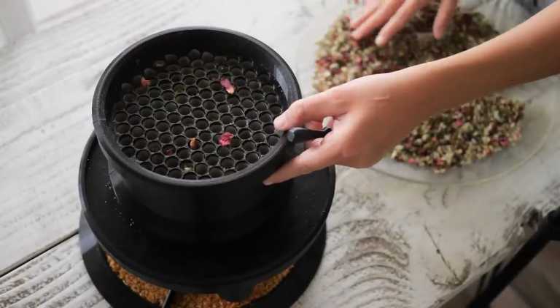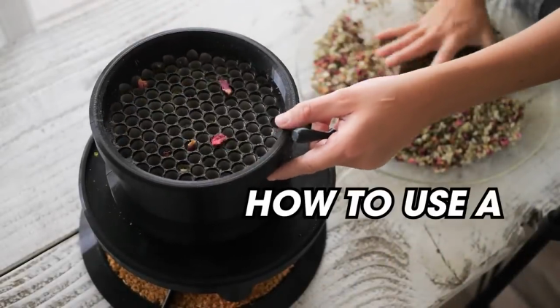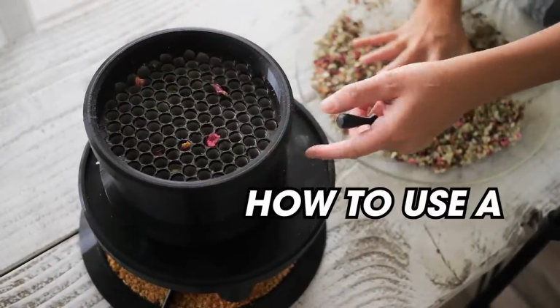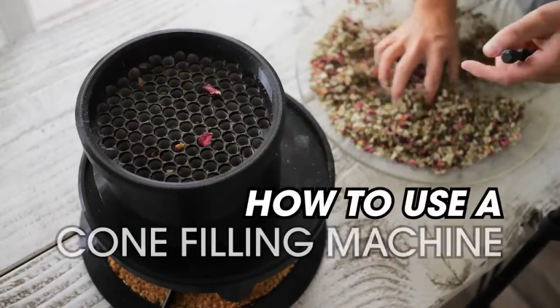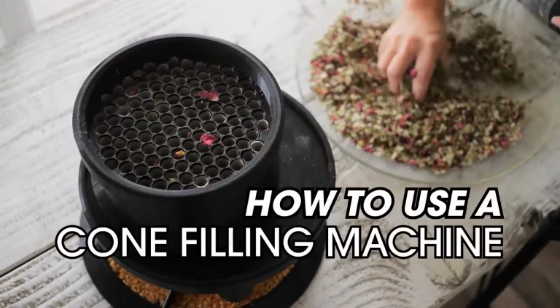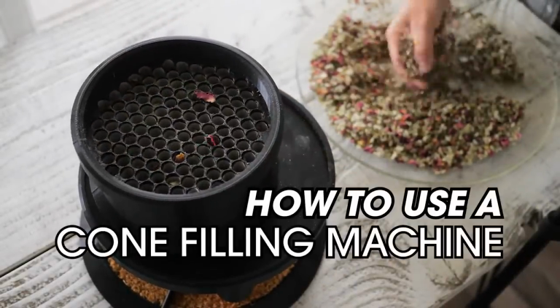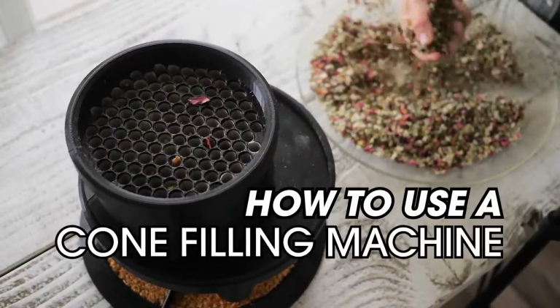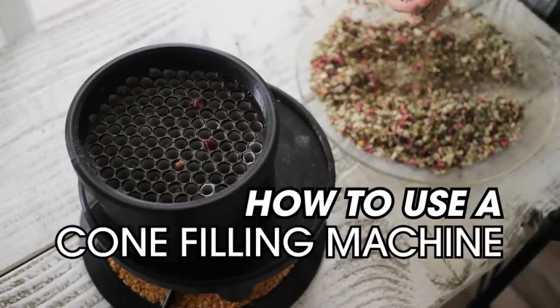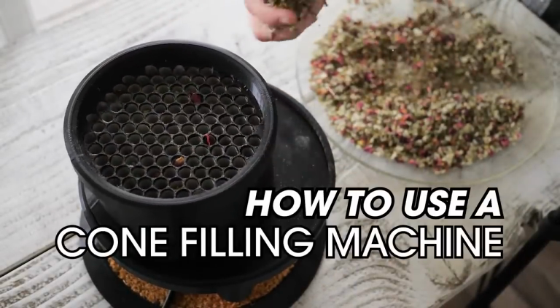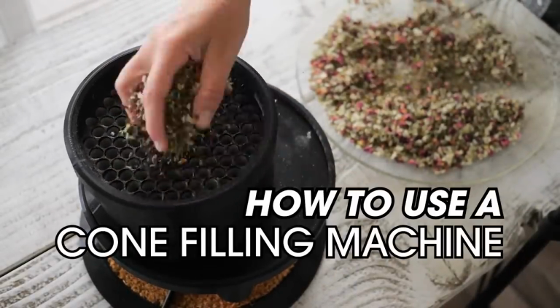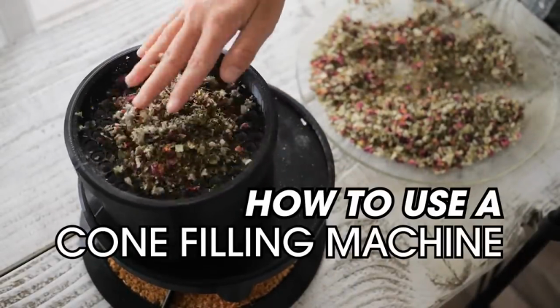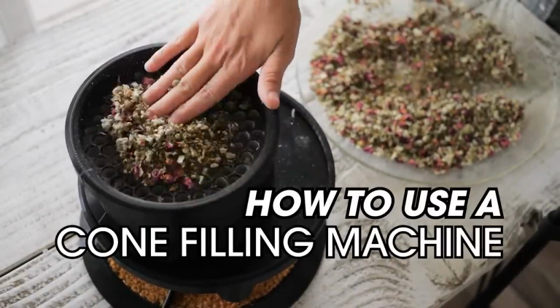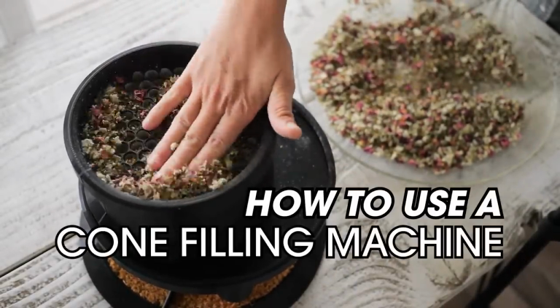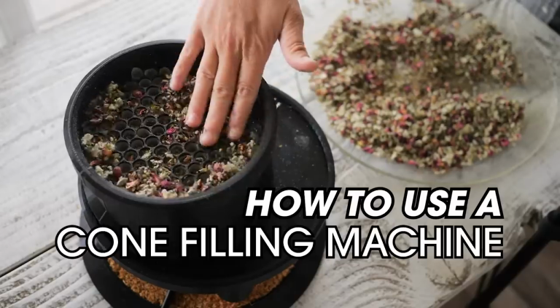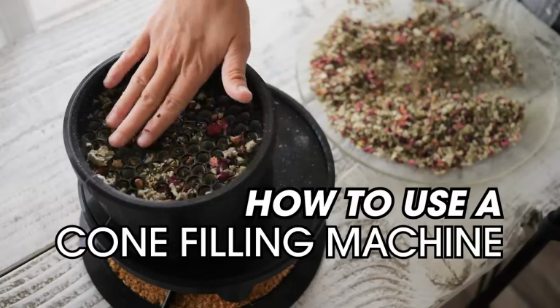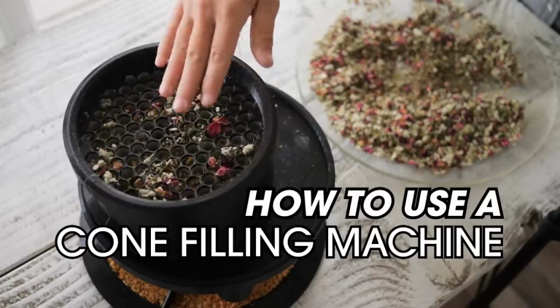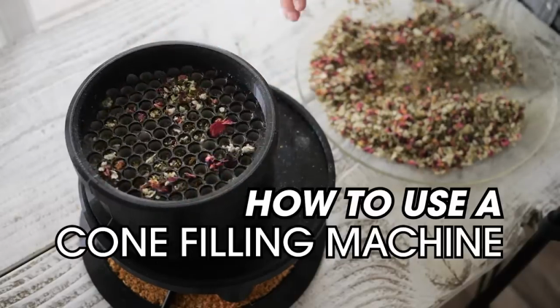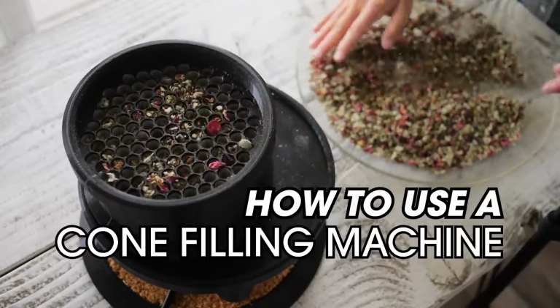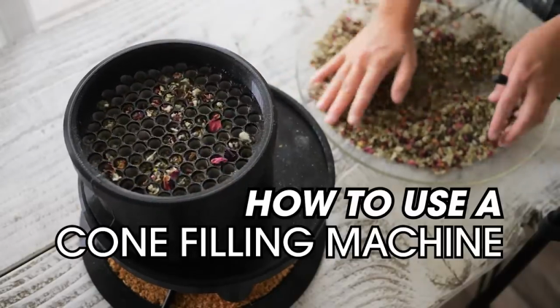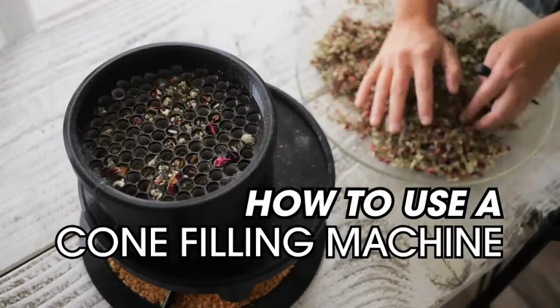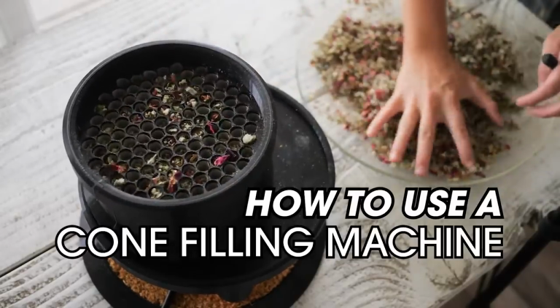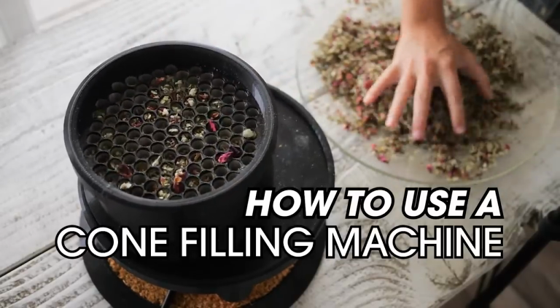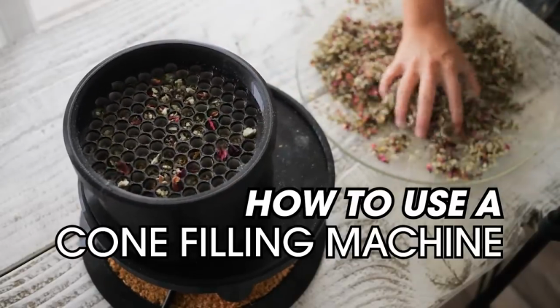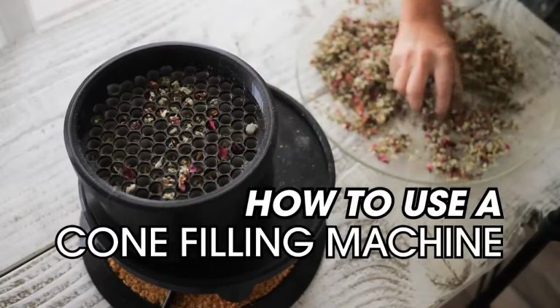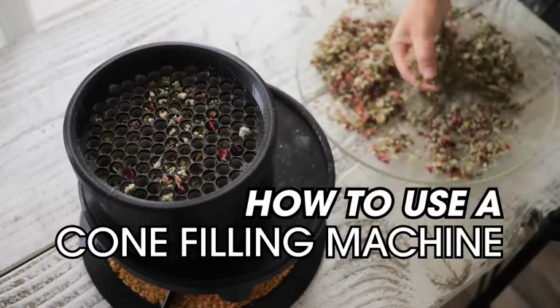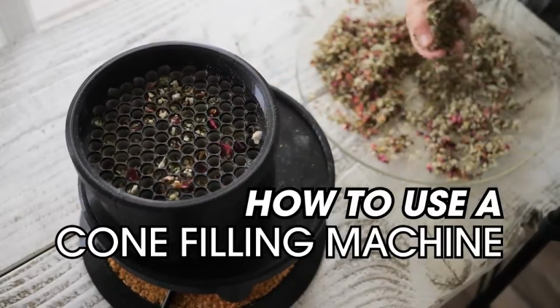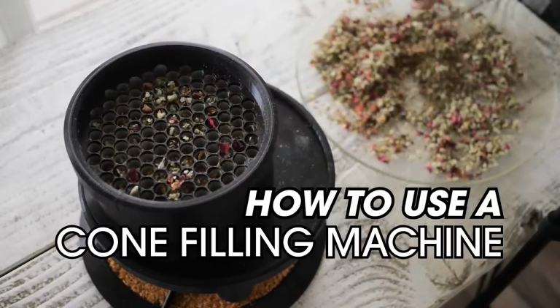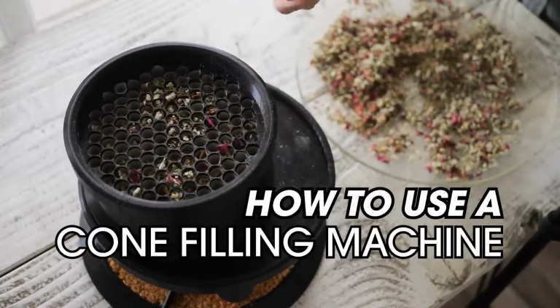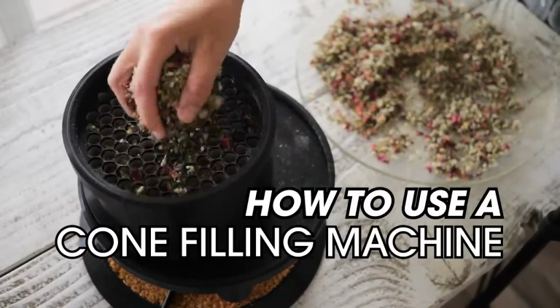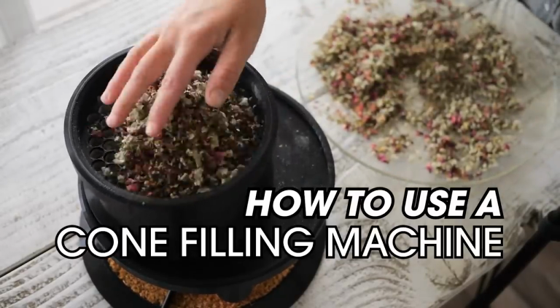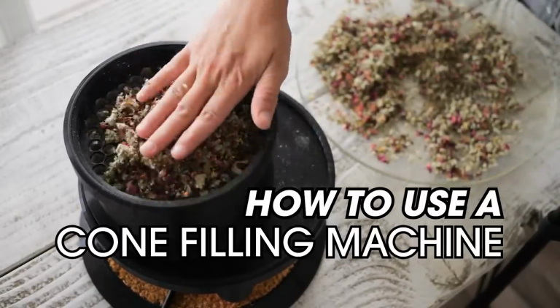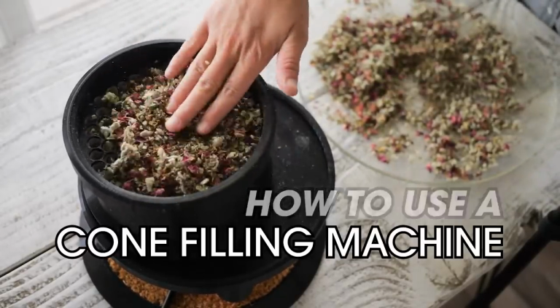In this two-minute video we will be showing you how to use a cone filling machine to make high quantities of pre-rolls in much less time than it would take using traditional methods.